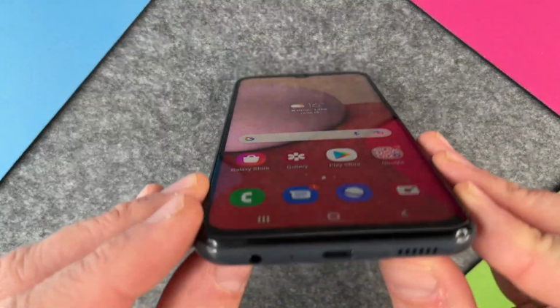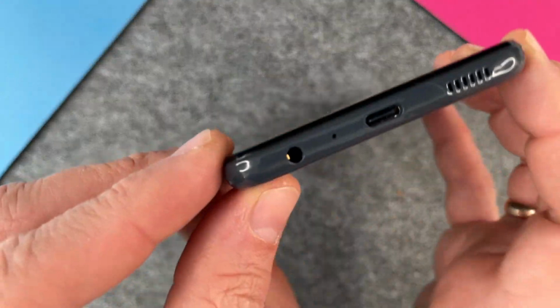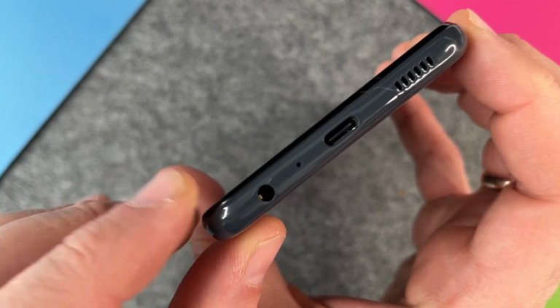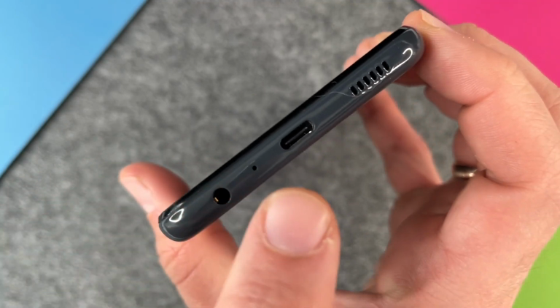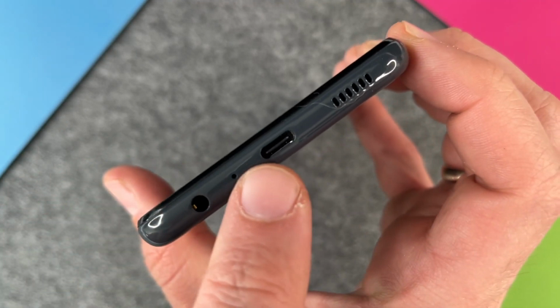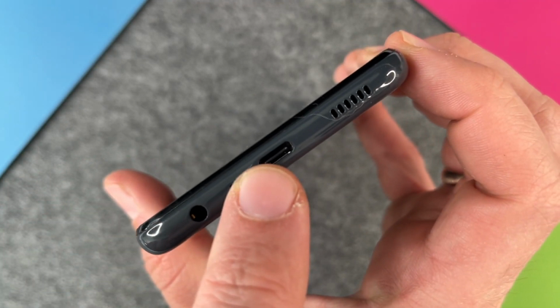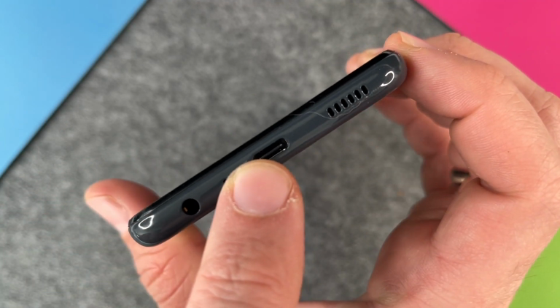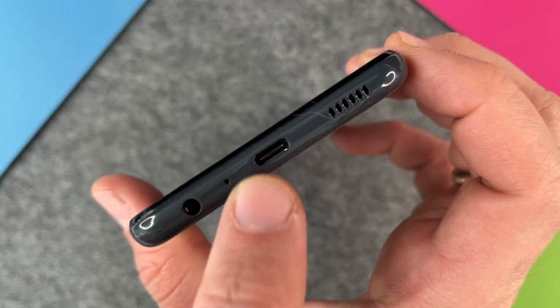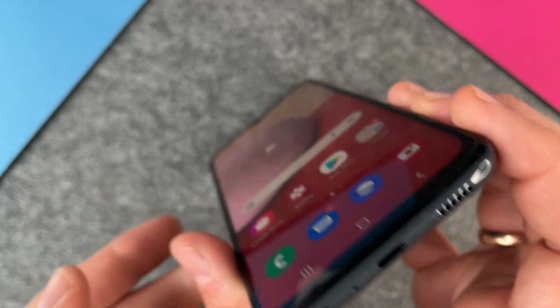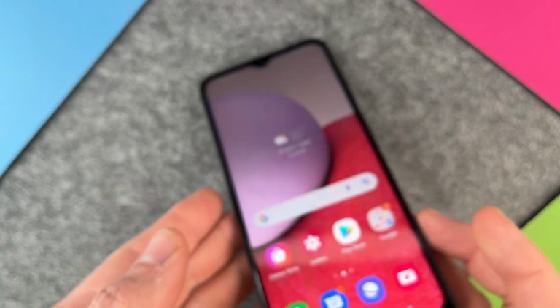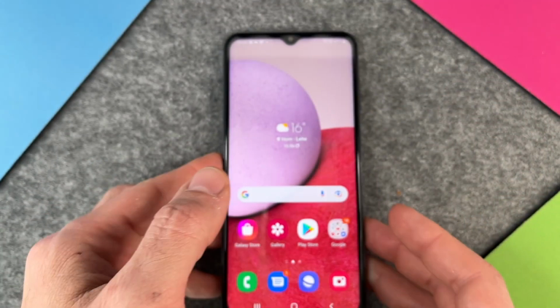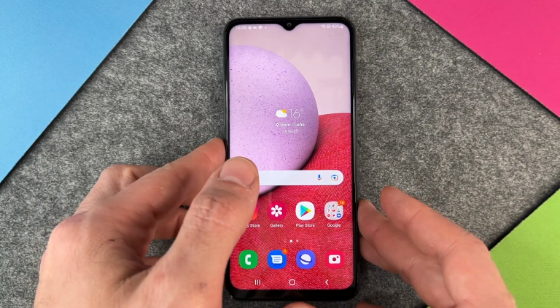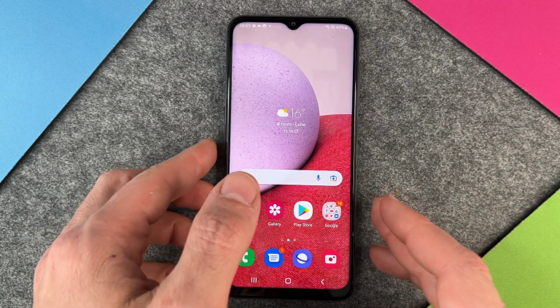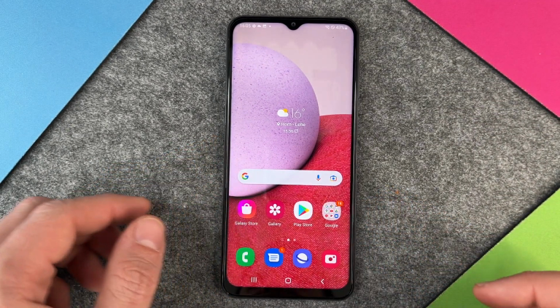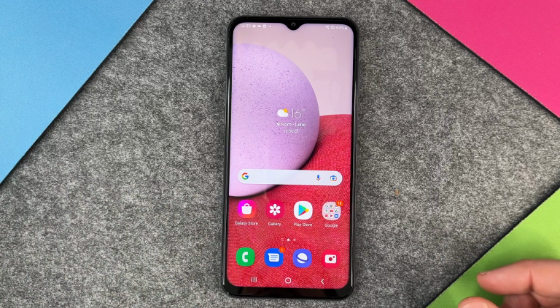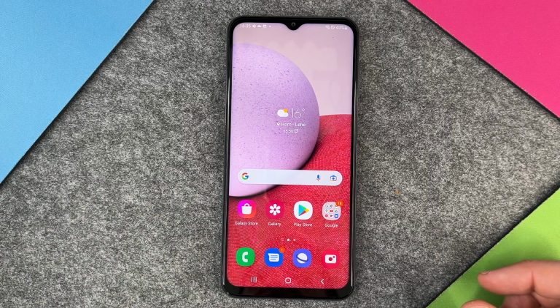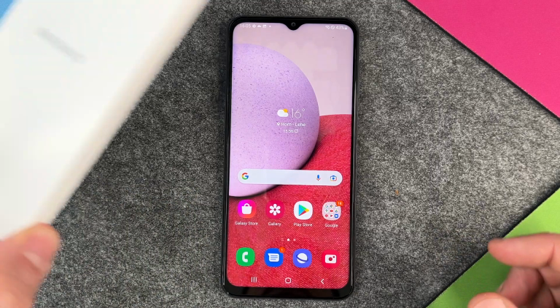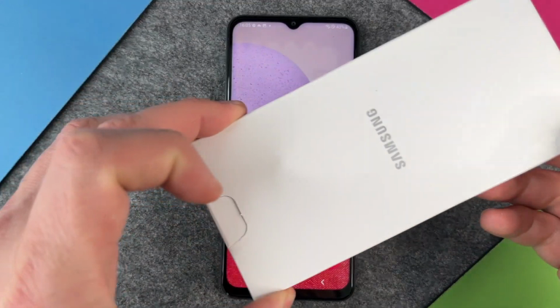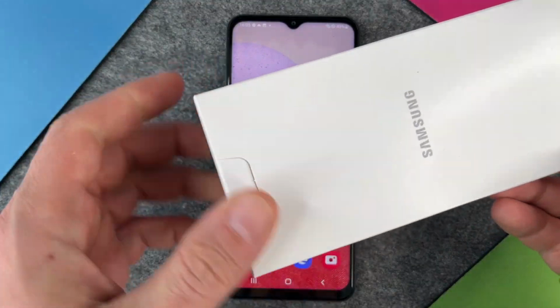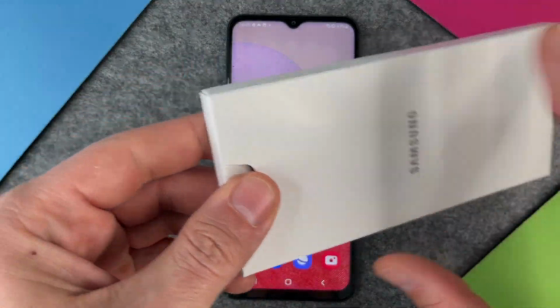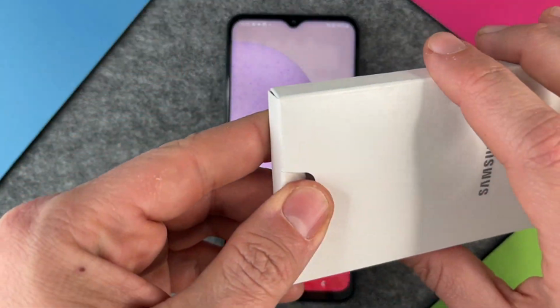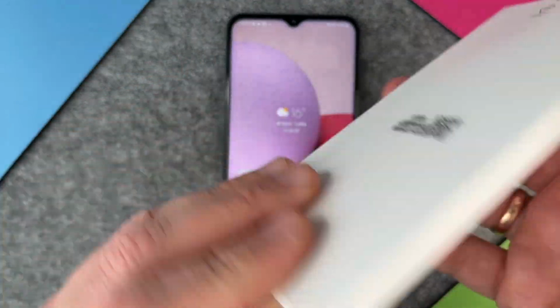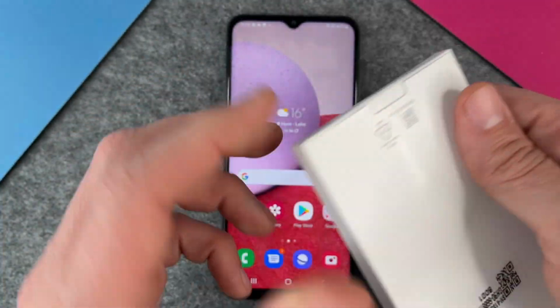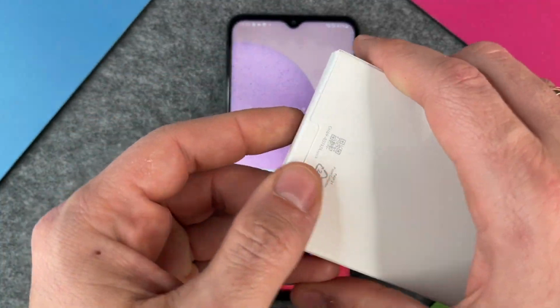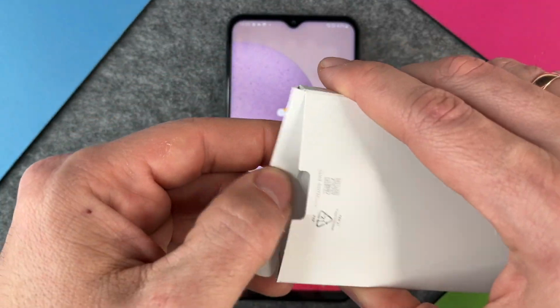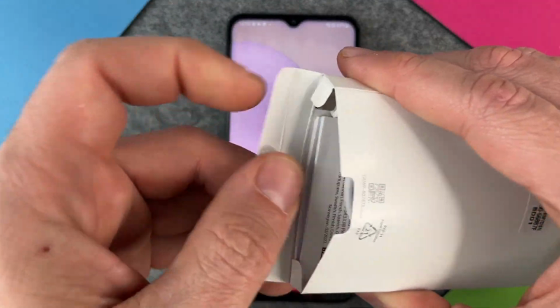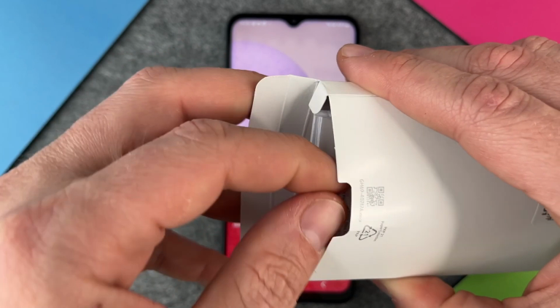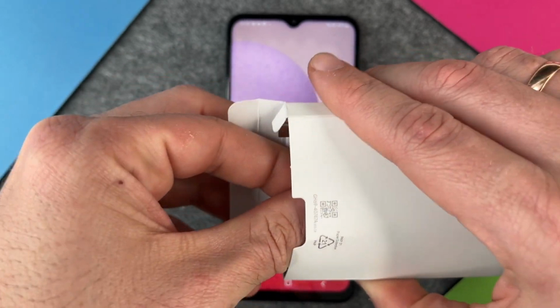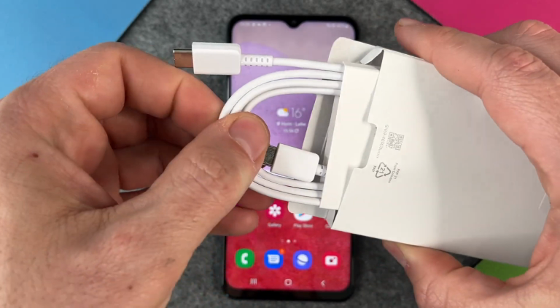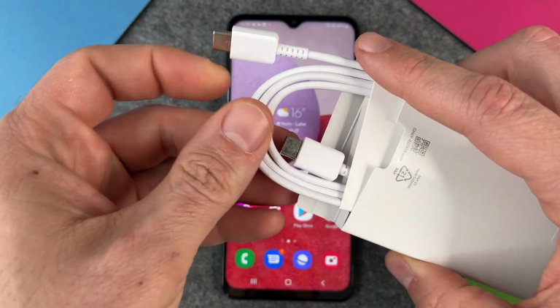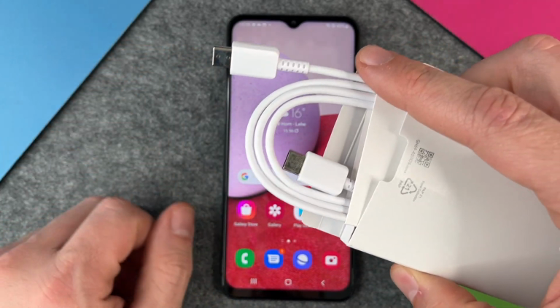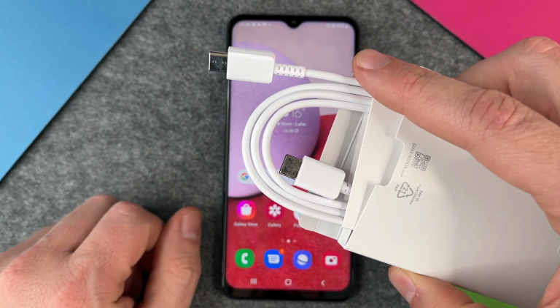Just to show you here, we have a USB-C port on the device. And in your packaging from your Samsung Galaxy A13, you also have a USB-C cable included. So here — USB-C.